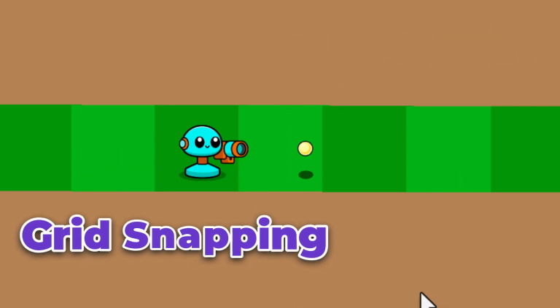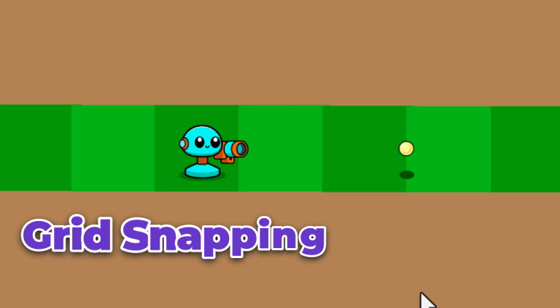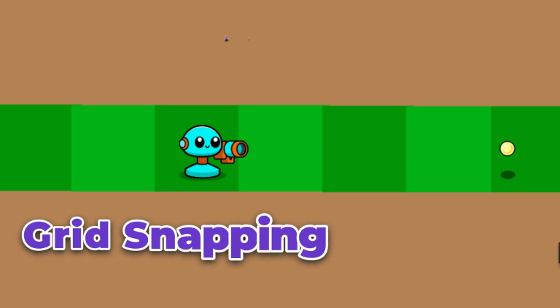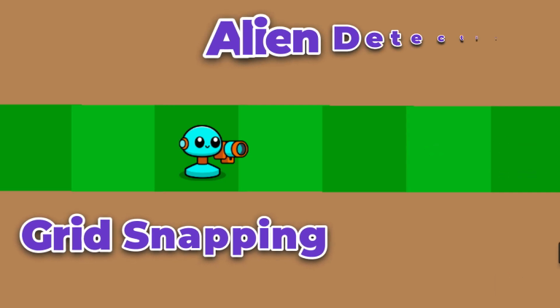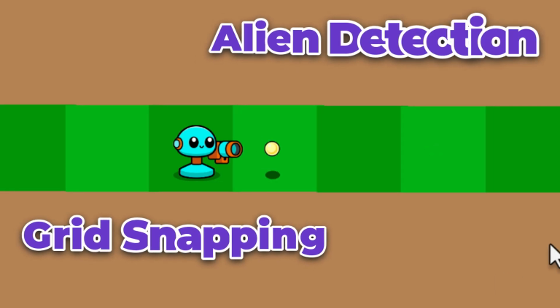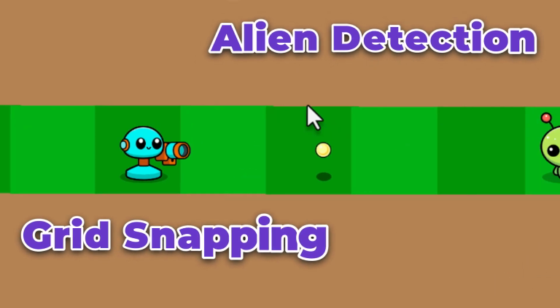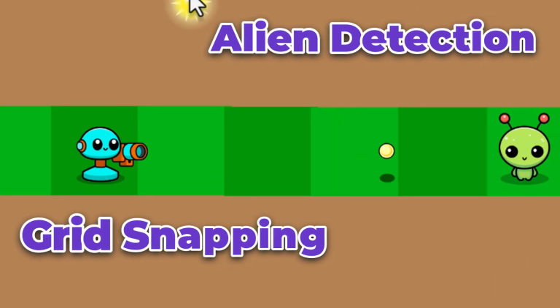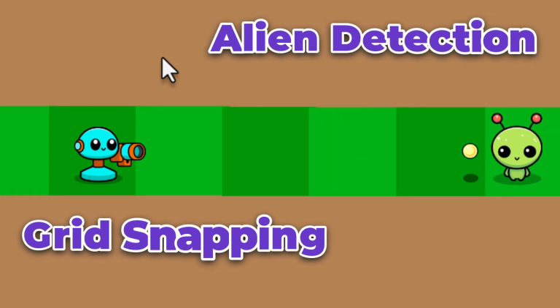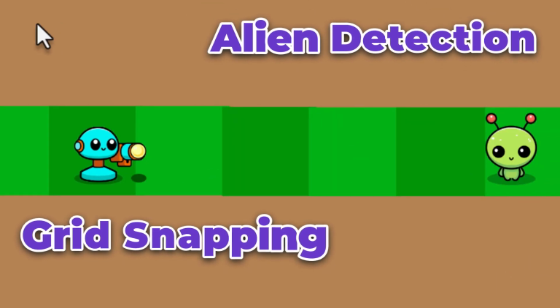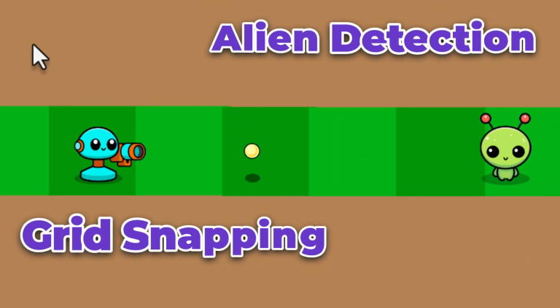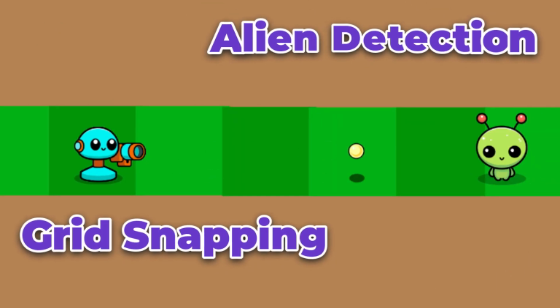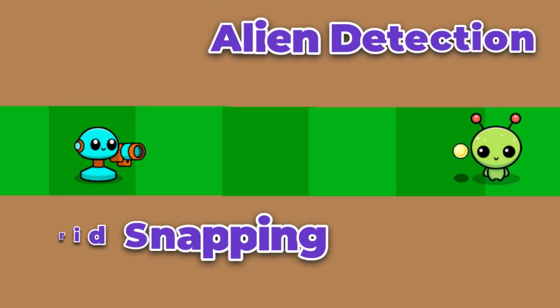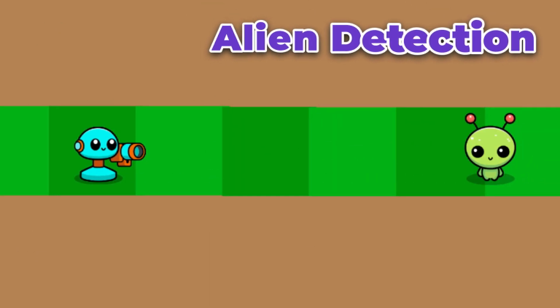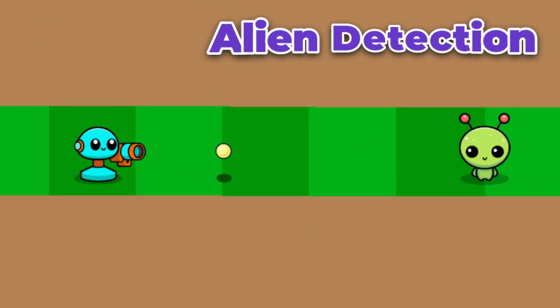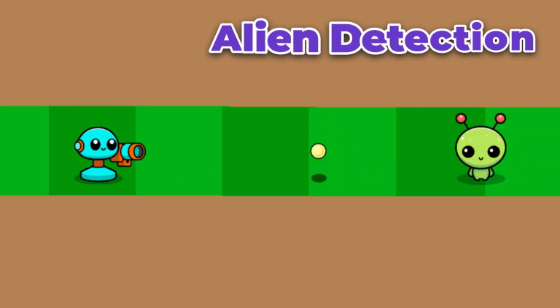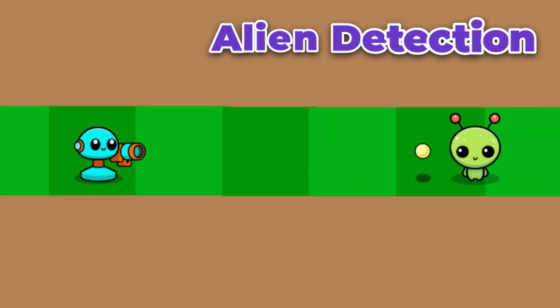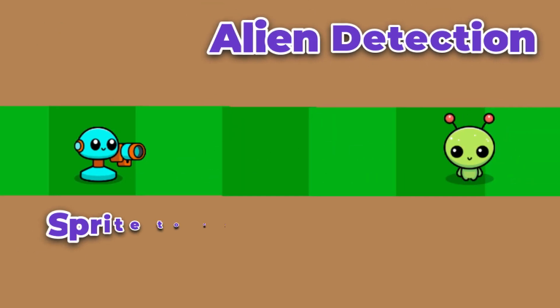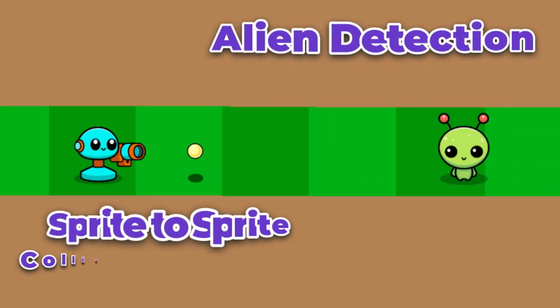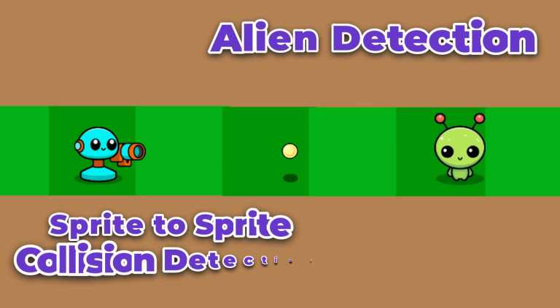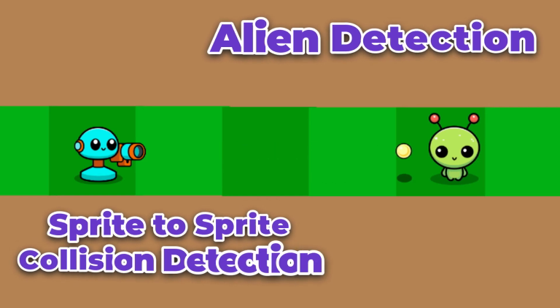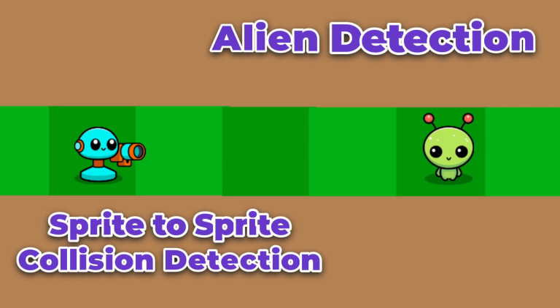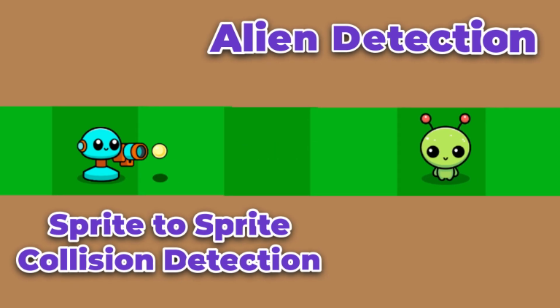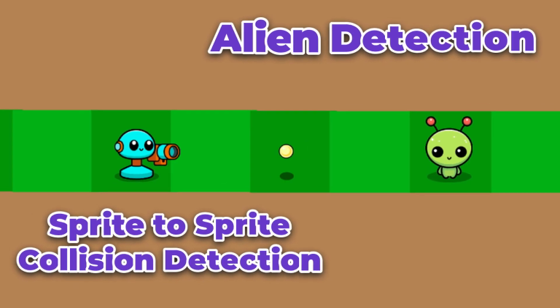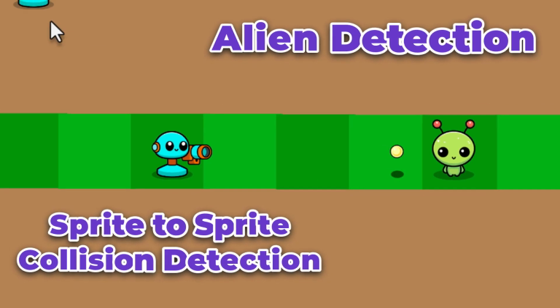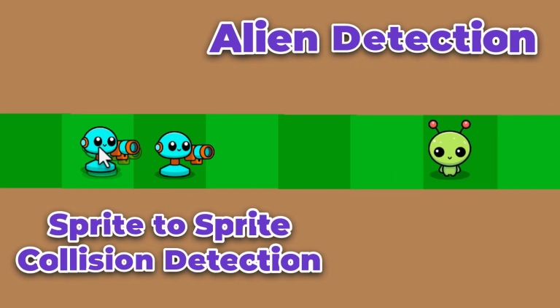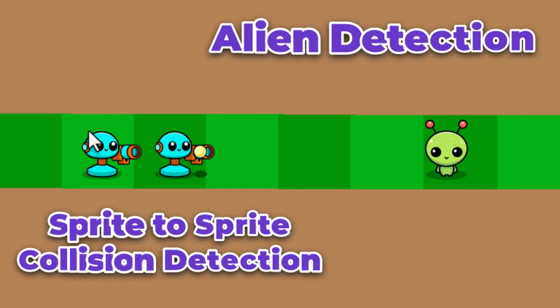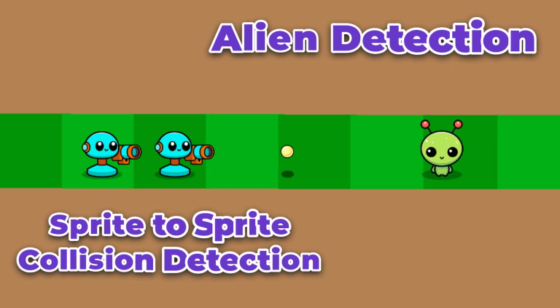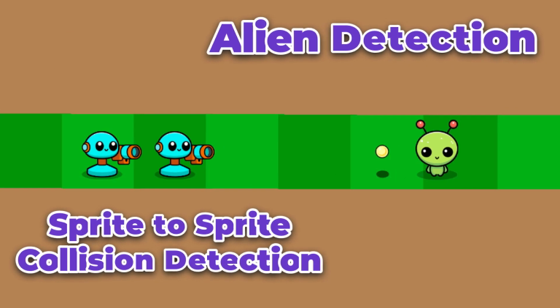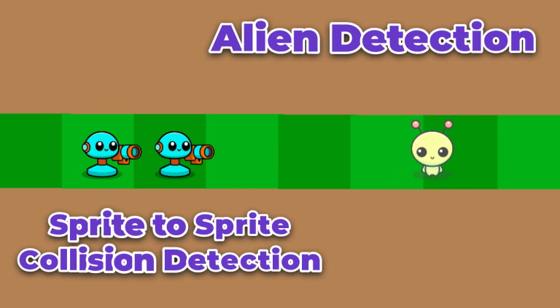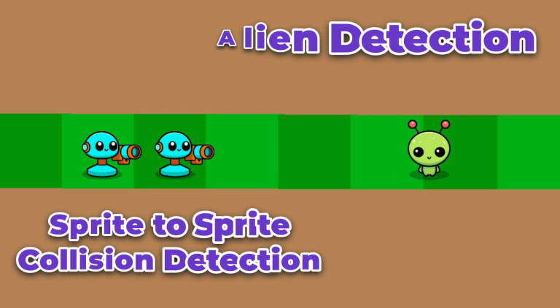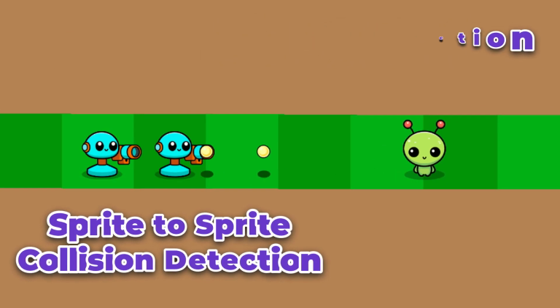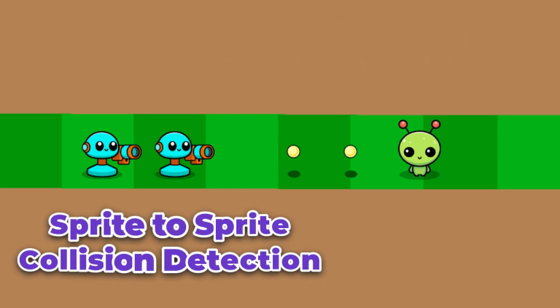Once your bots are in position, they'll automatically detect and engage the alien invaders. Sprite-to-sprite collision detection between clones ensures each encounter is accurately tracked and handled.